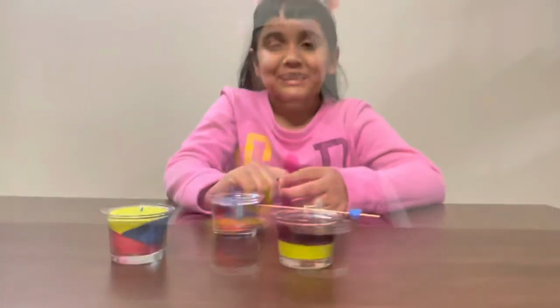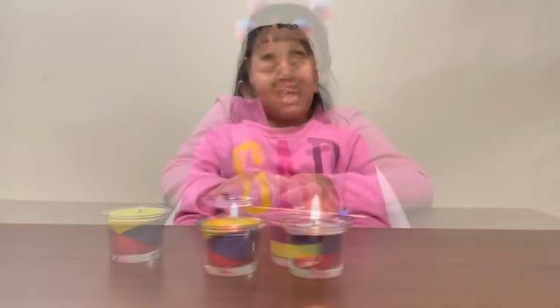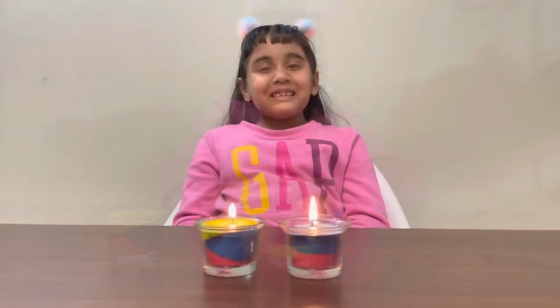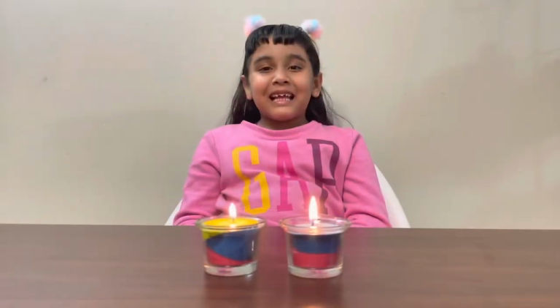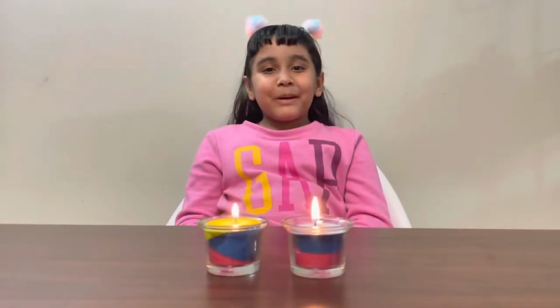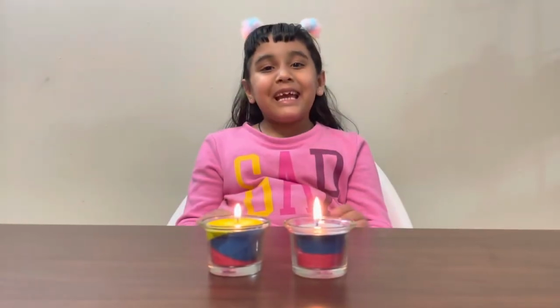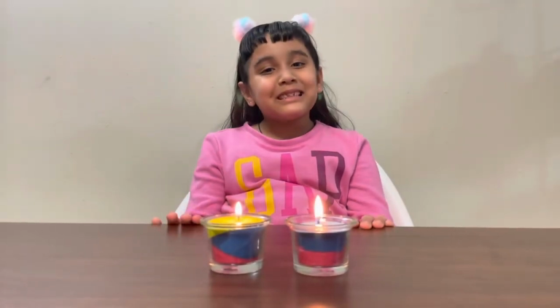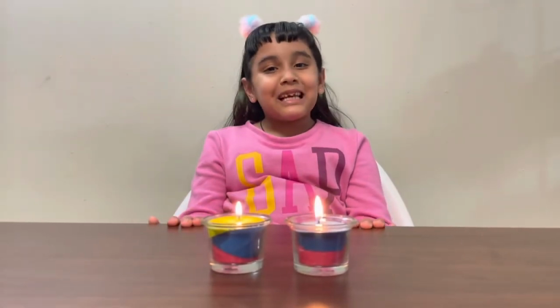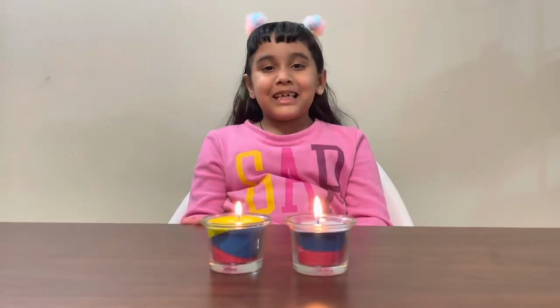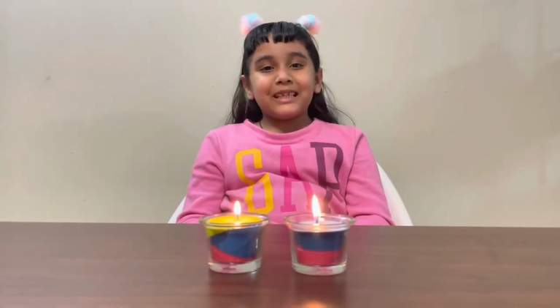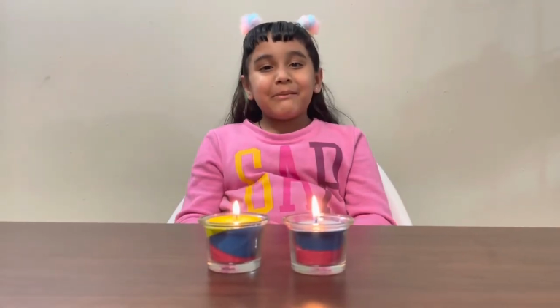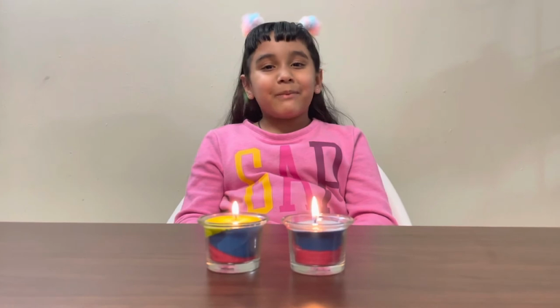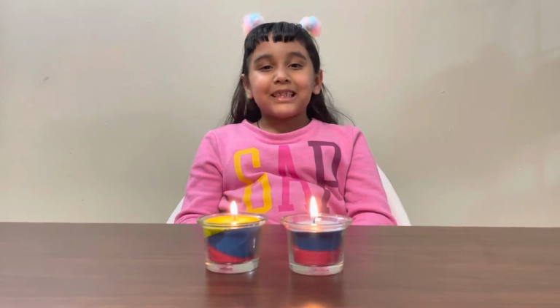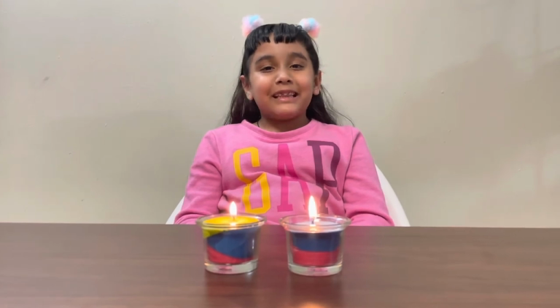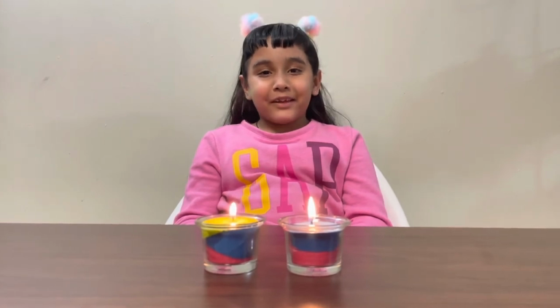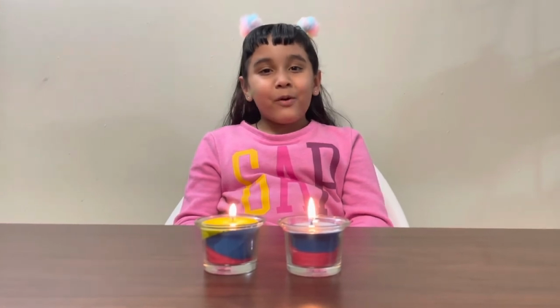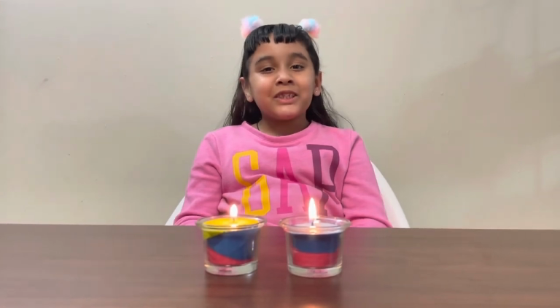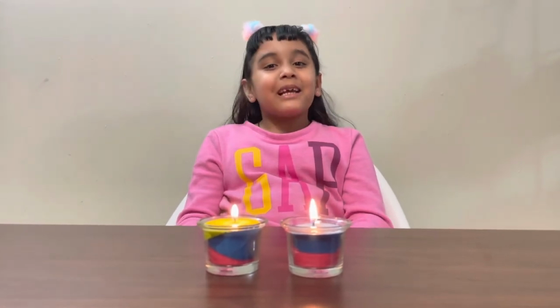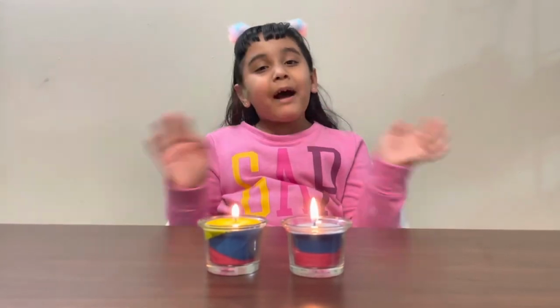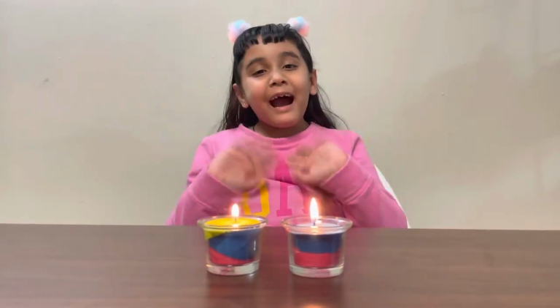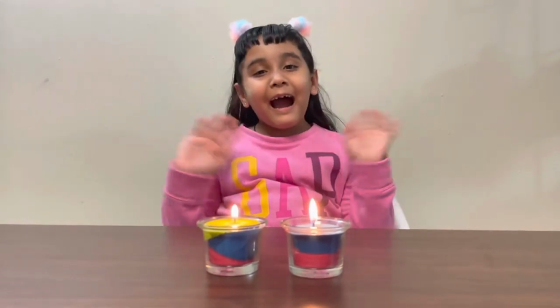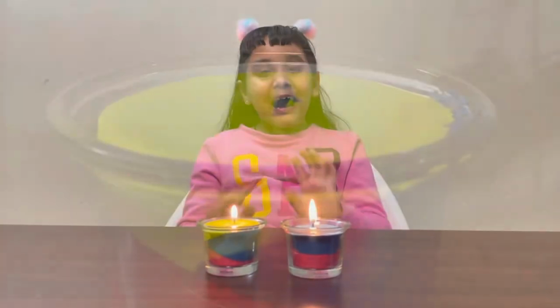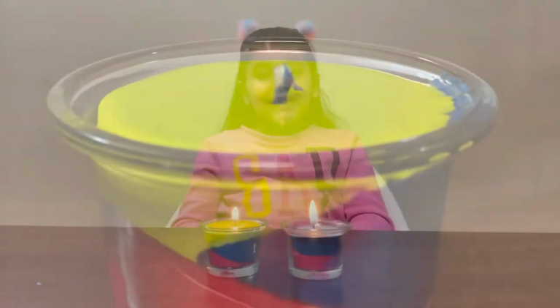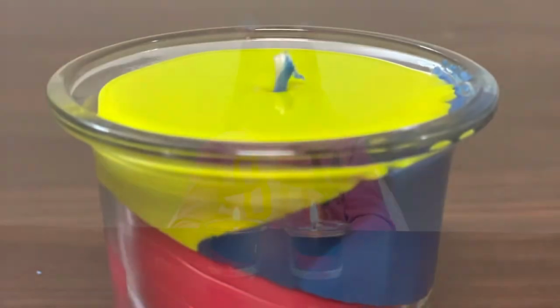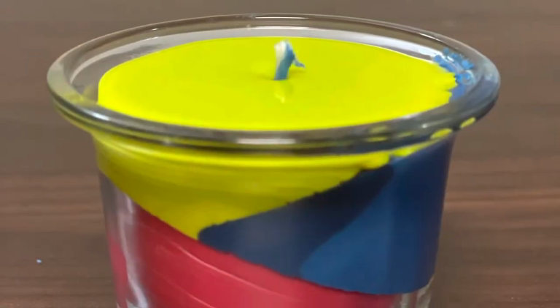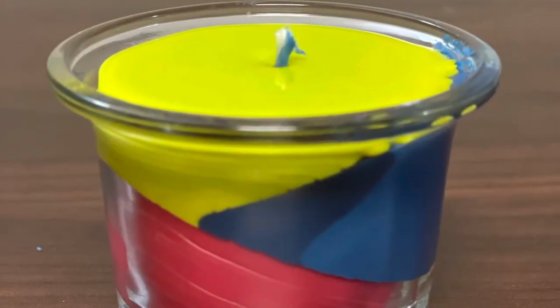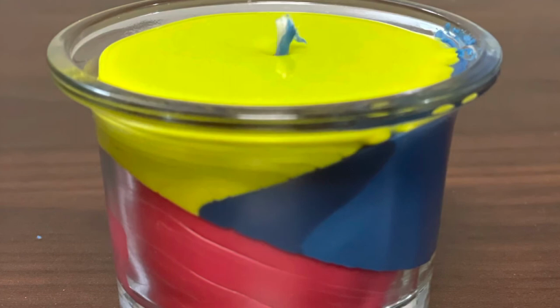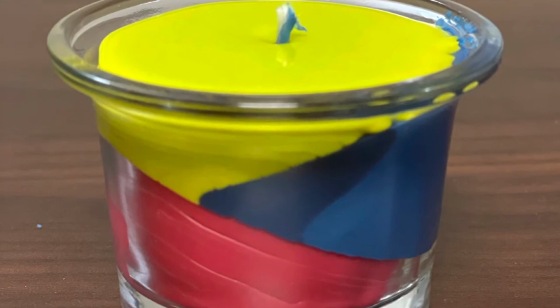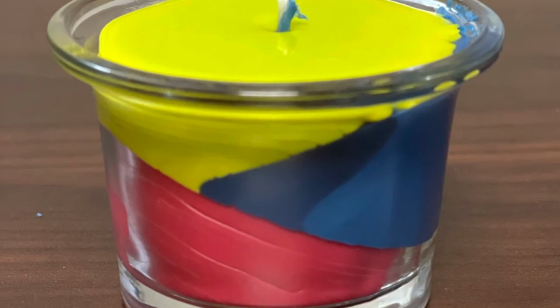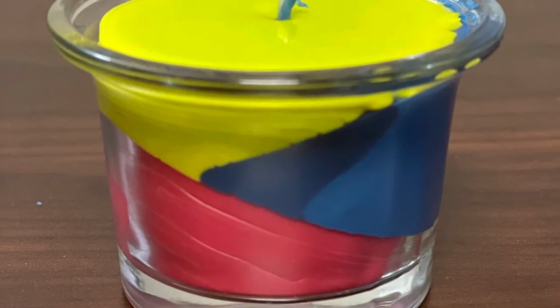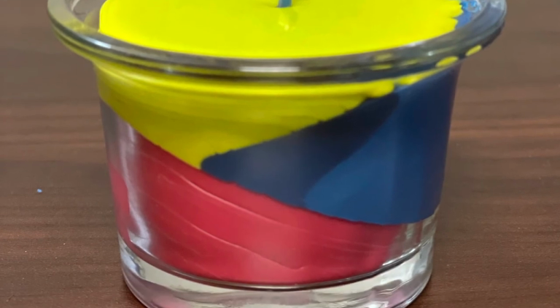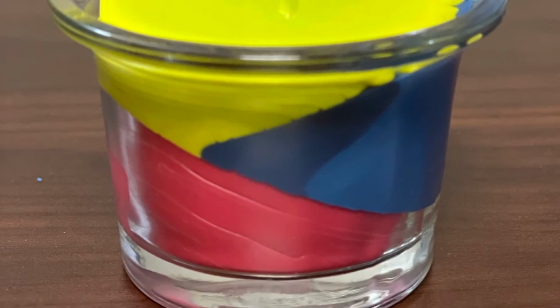How did you like my candles? Tell me in the comment box. Thank you for watching. Bye bye, see you next time!